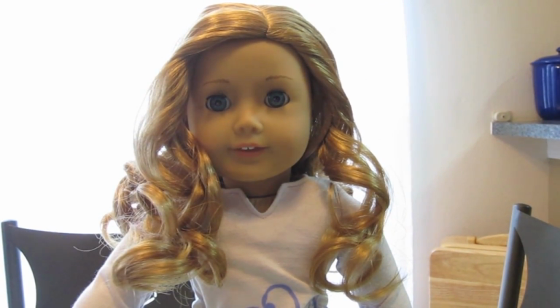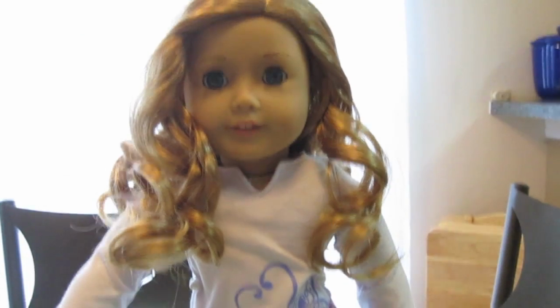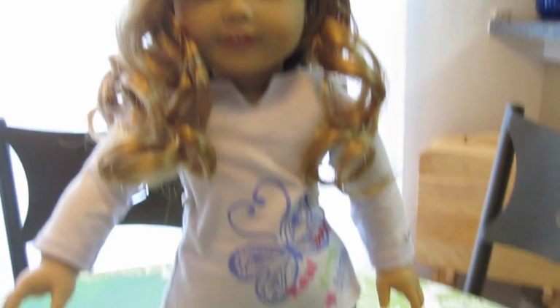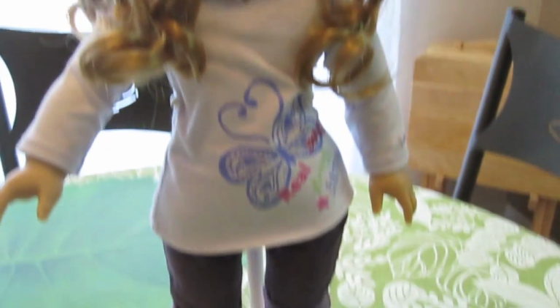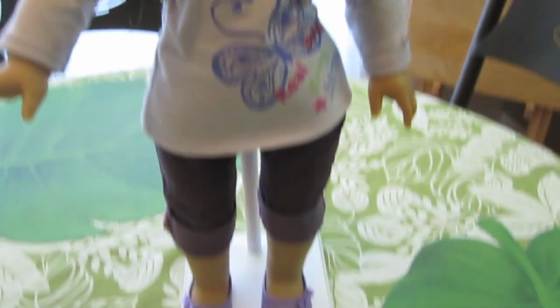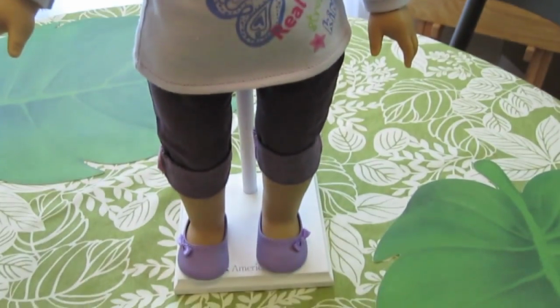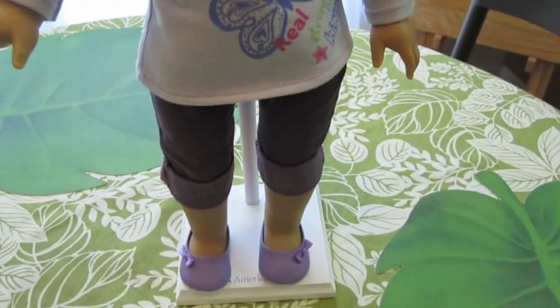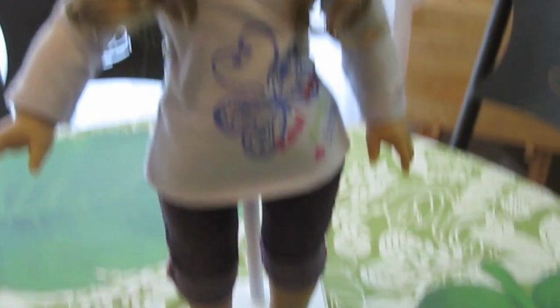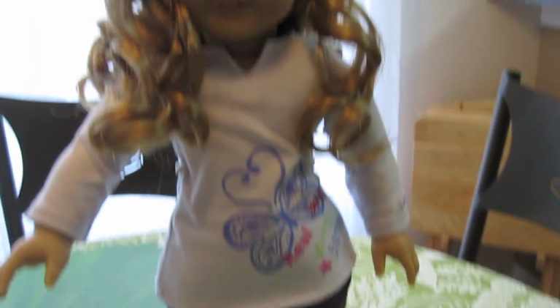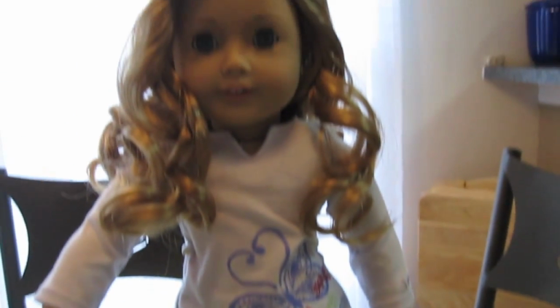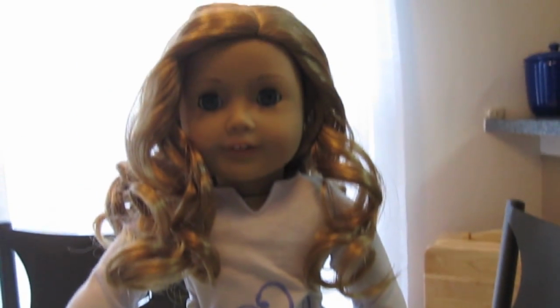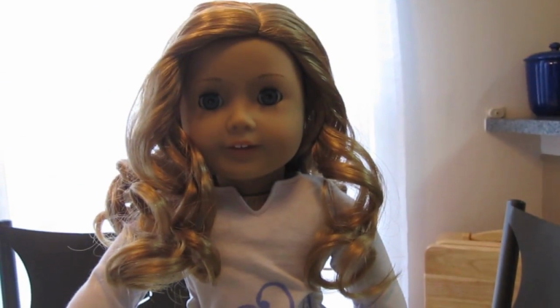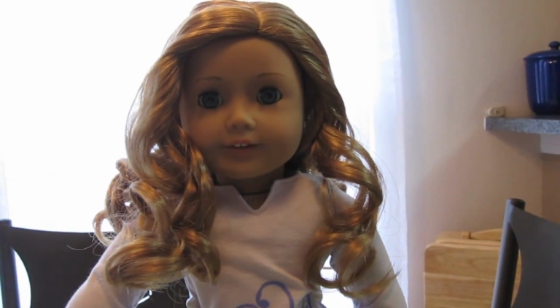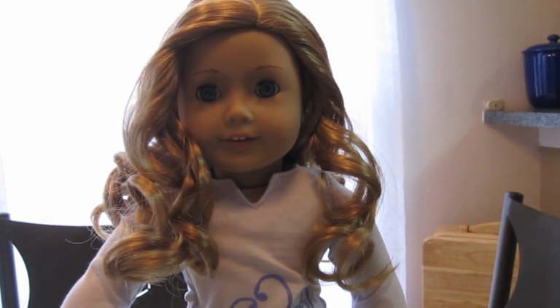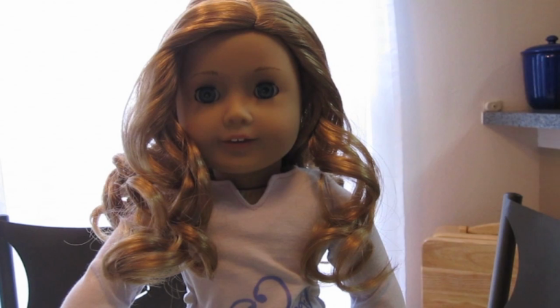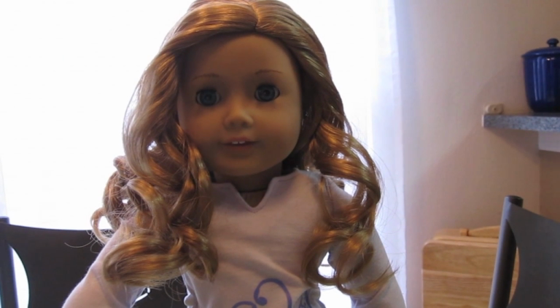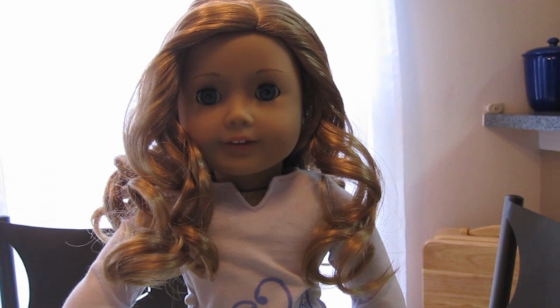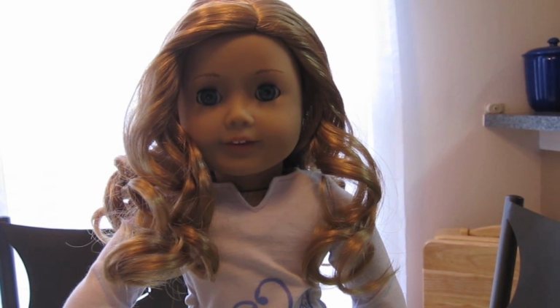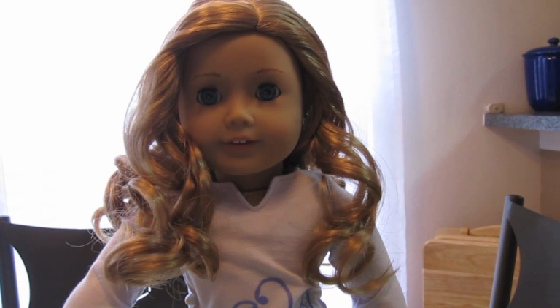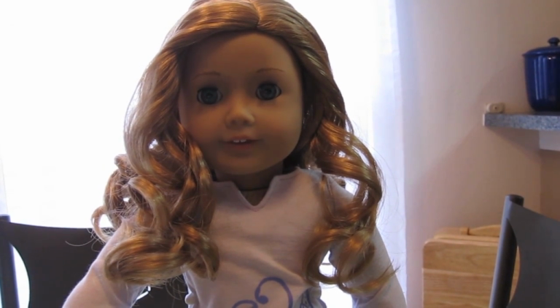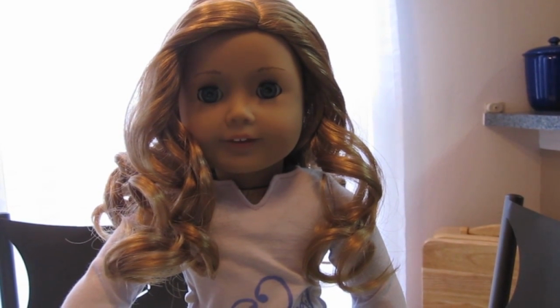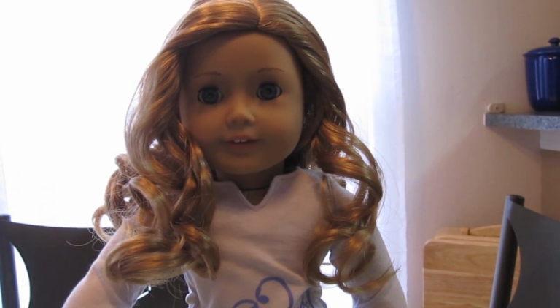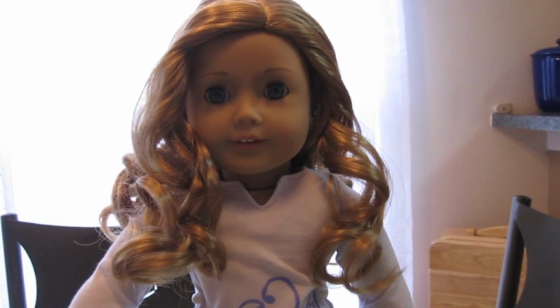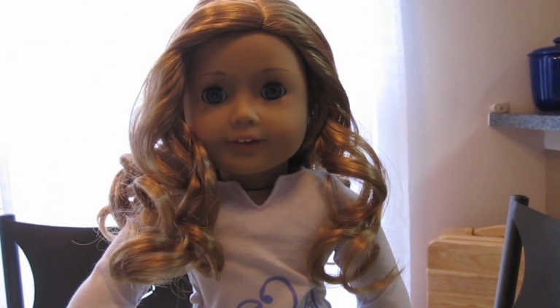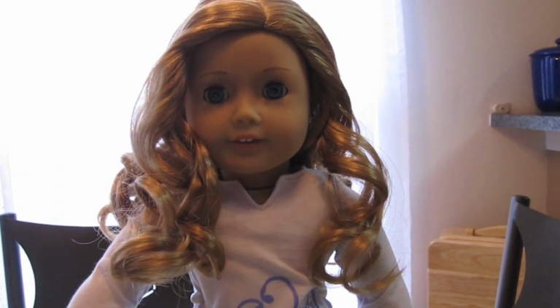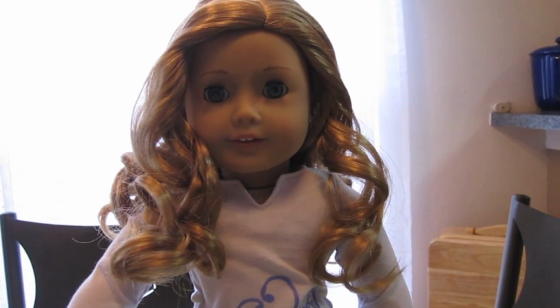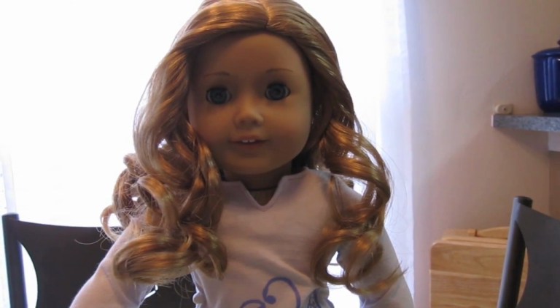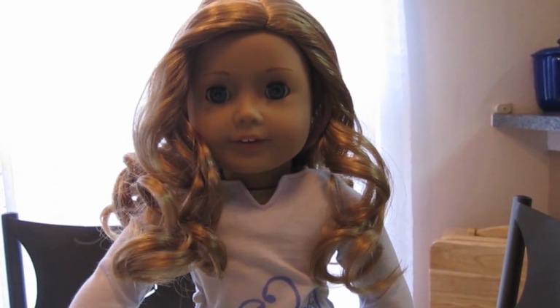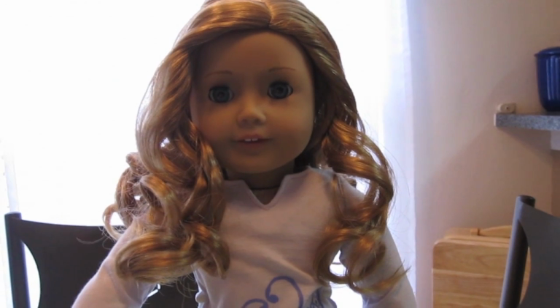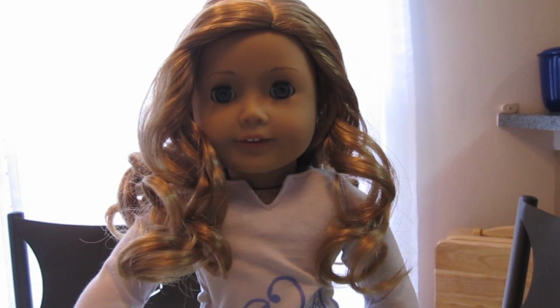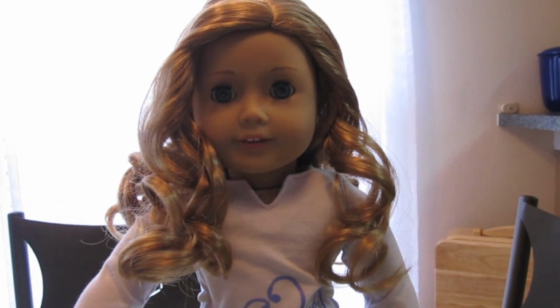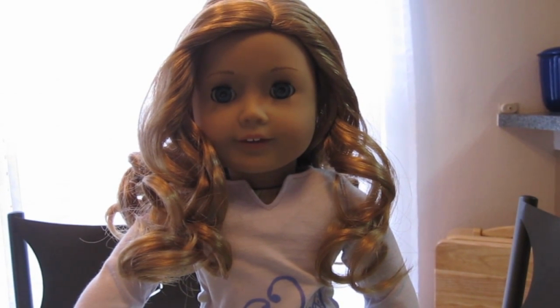Thank you so much for watching. She is now a part of the family. I officially have 10 dolls now and I will be doing an update video of my collection and room layout once I have it all set up.